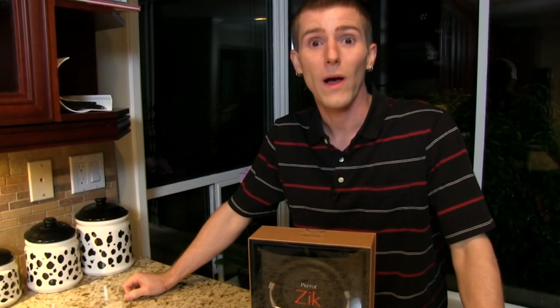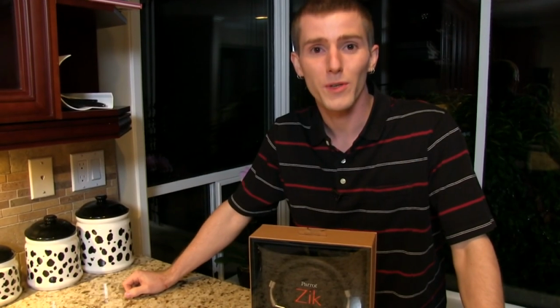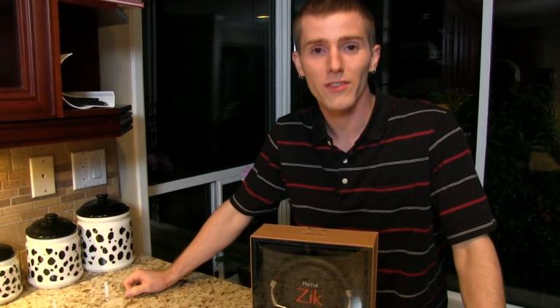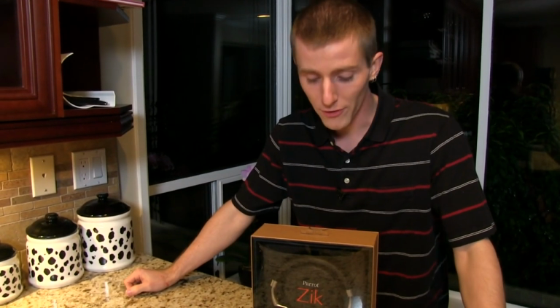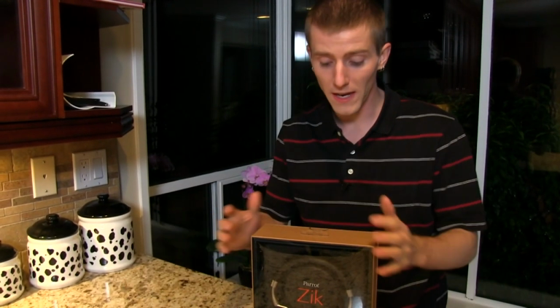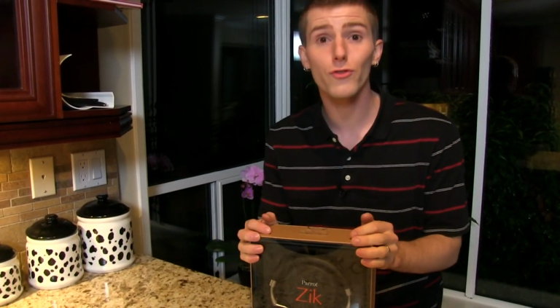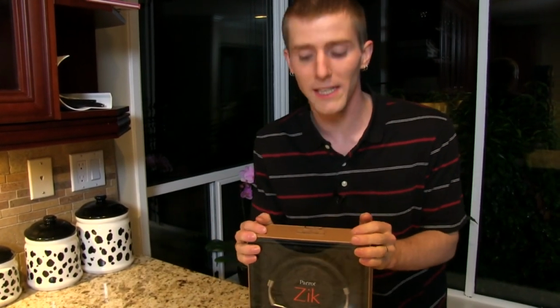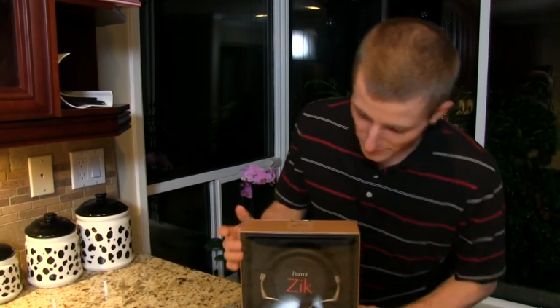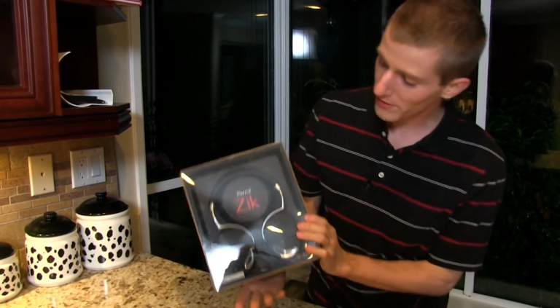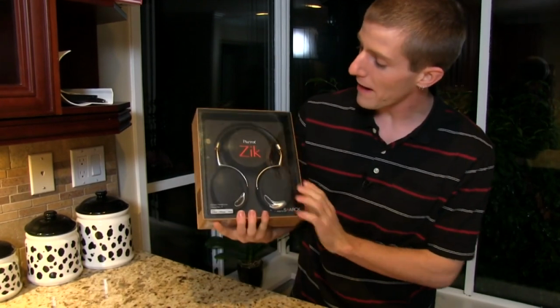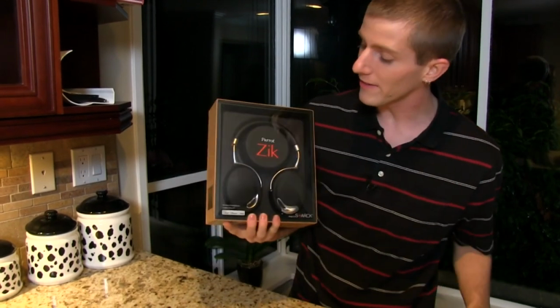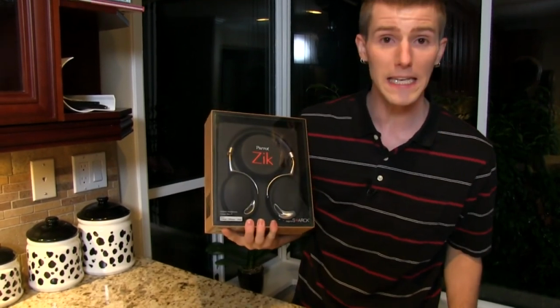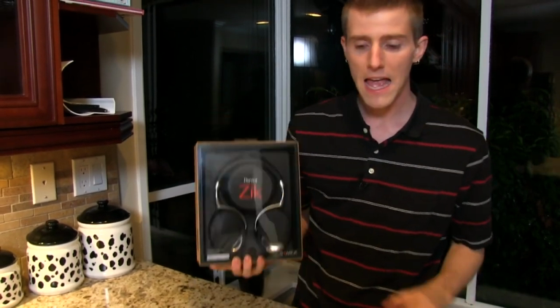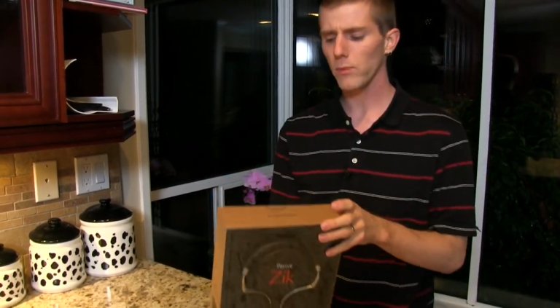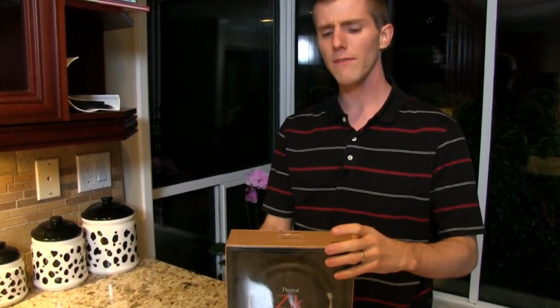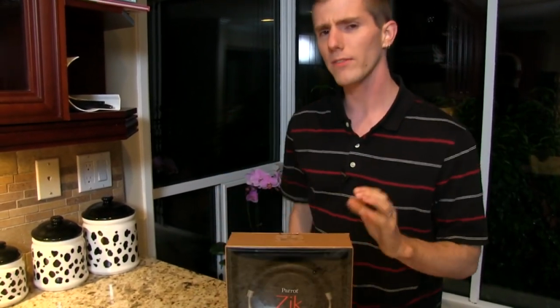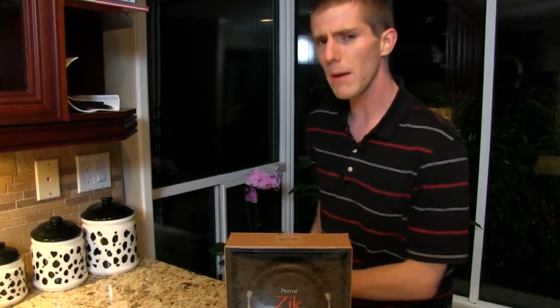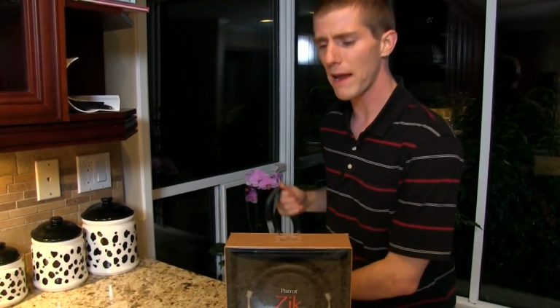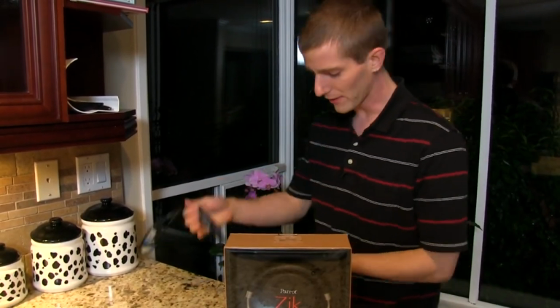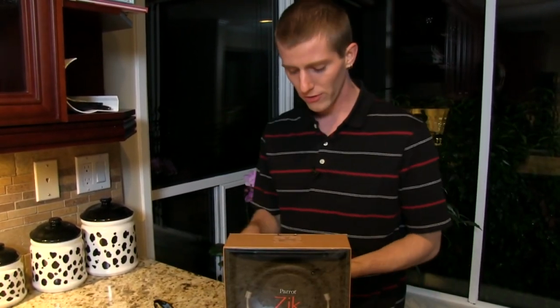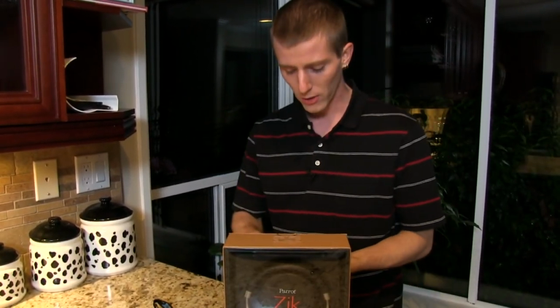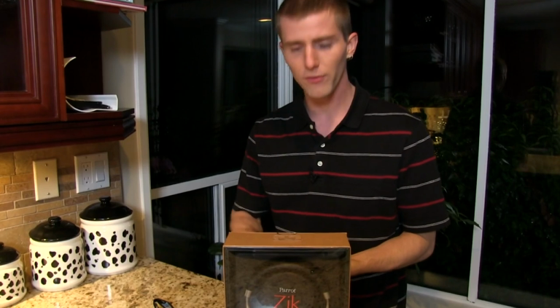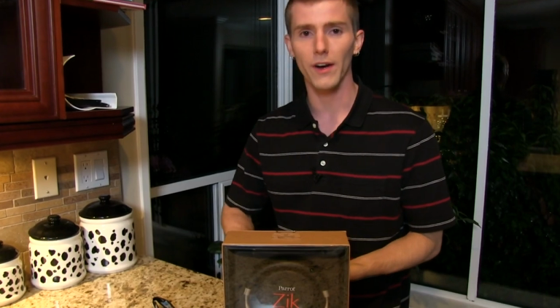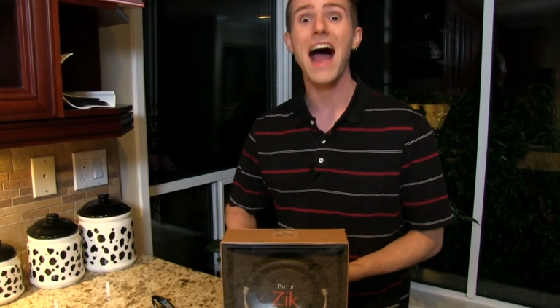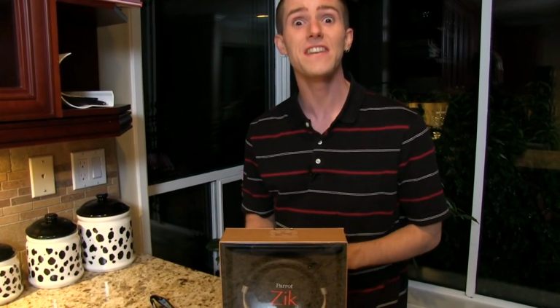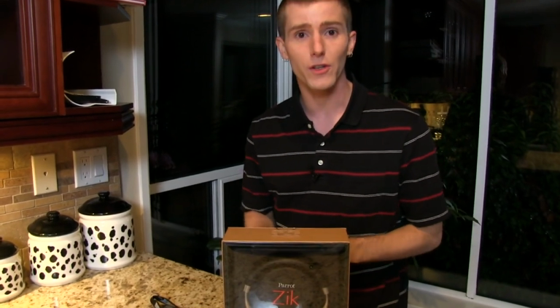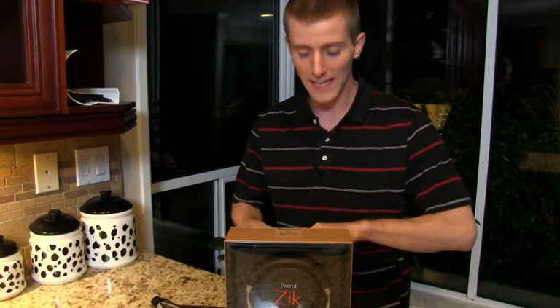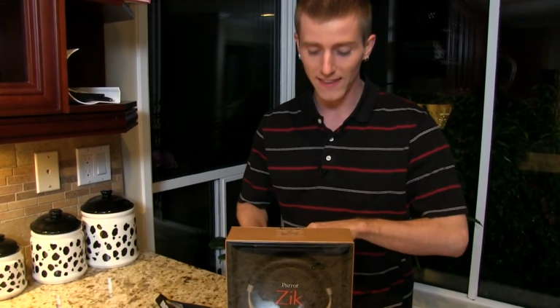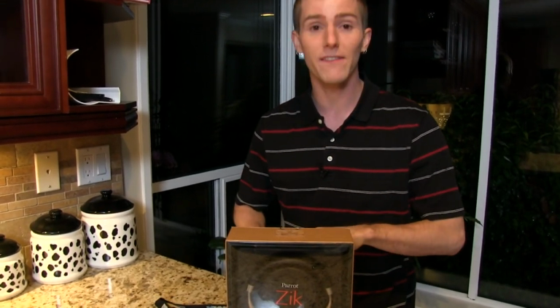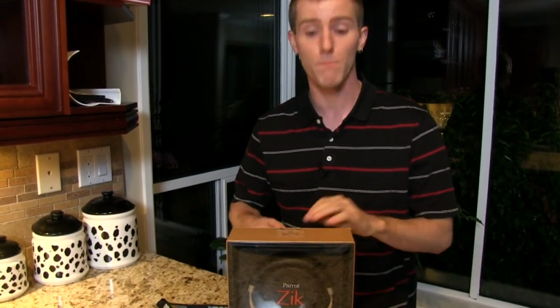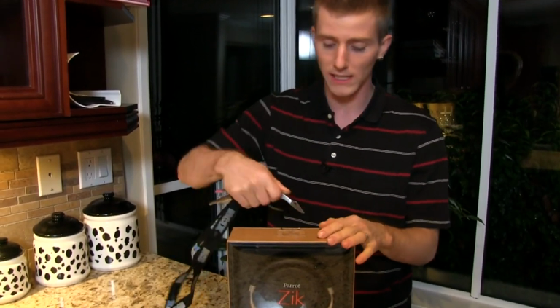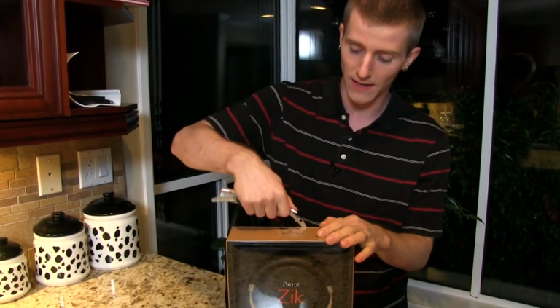Welcome to an unboxing and first look that I'm extremely excited about. This is the Parrot Zeek, and while I've unboxed a couple of Parrot things on this channel before, I have never looked at anything even remotely like this.